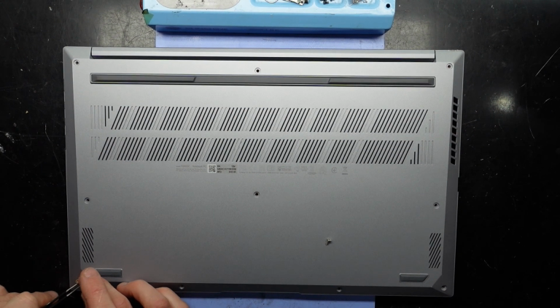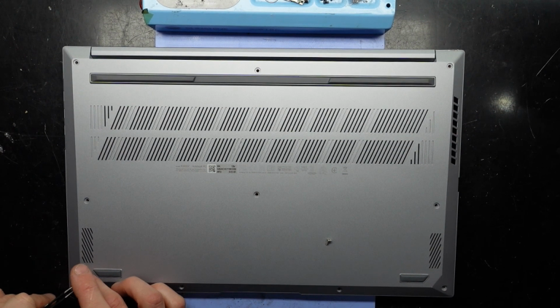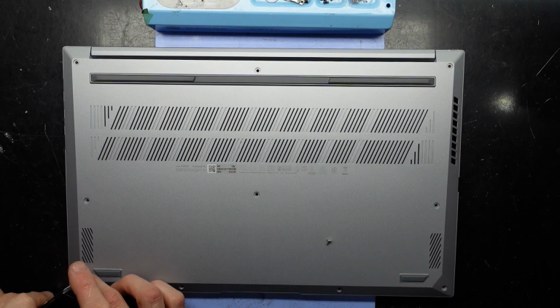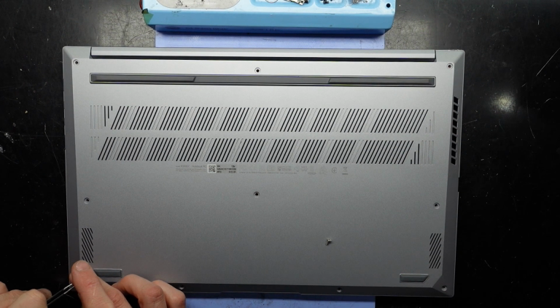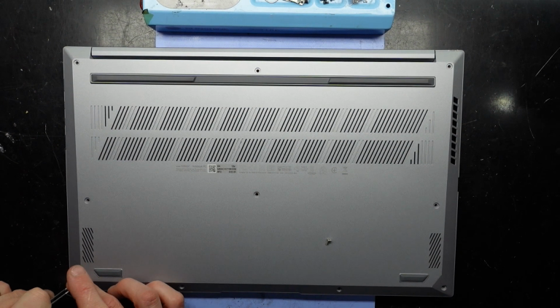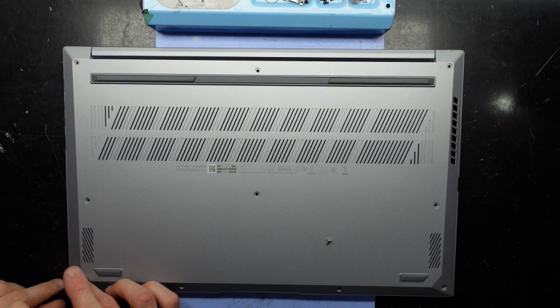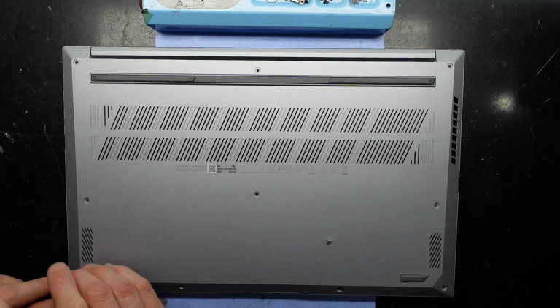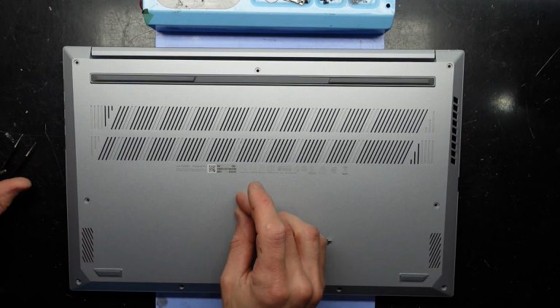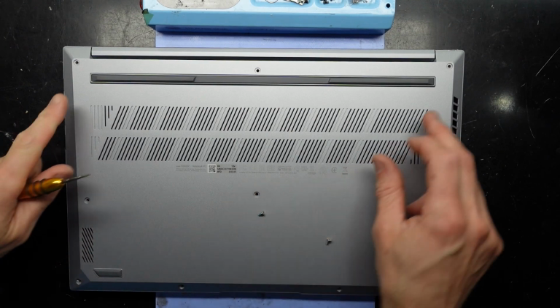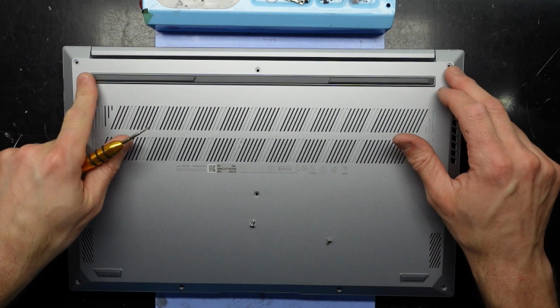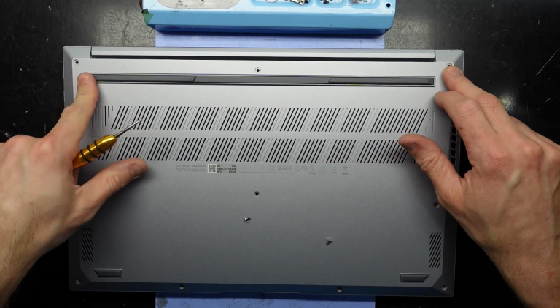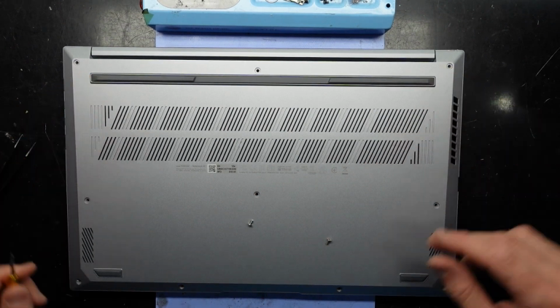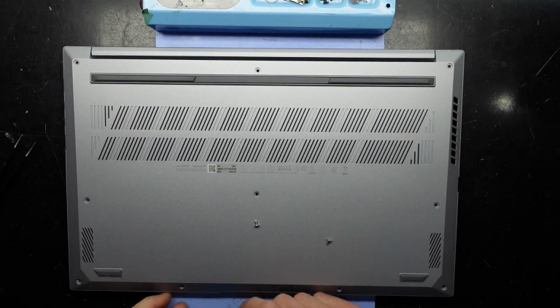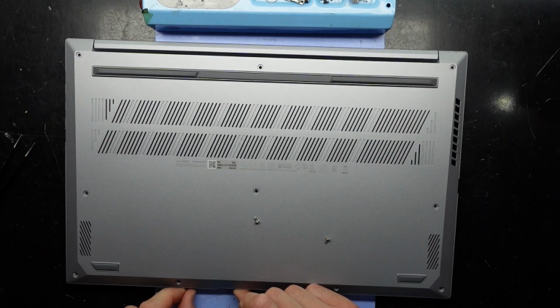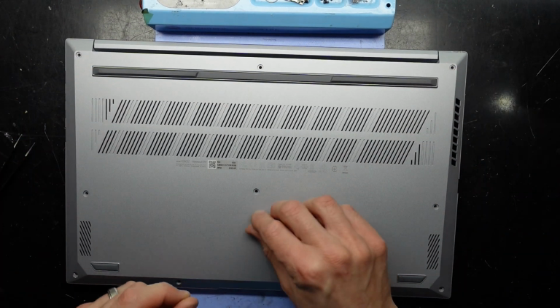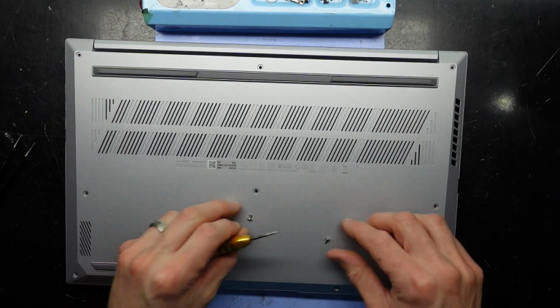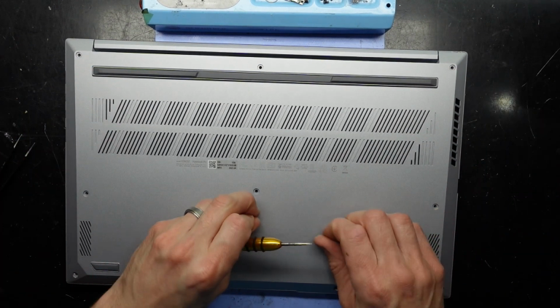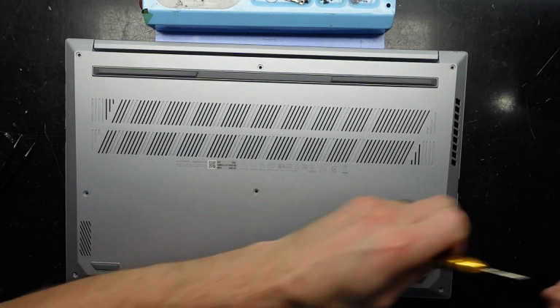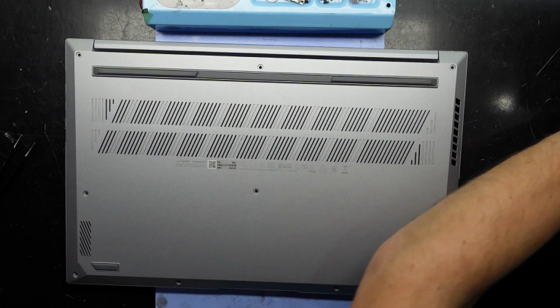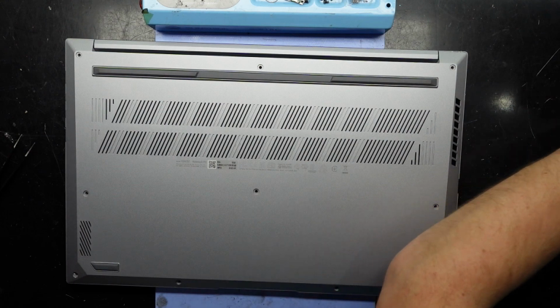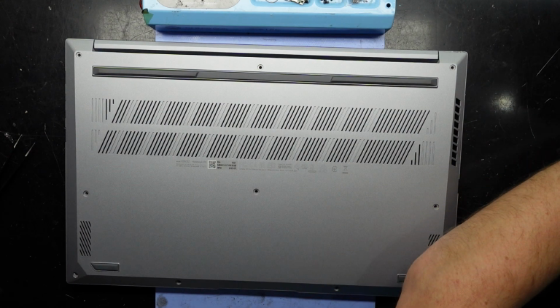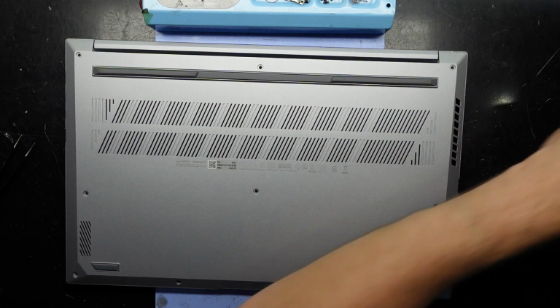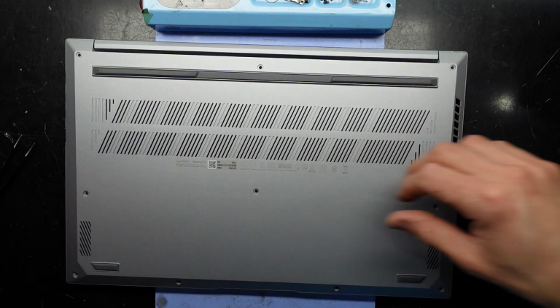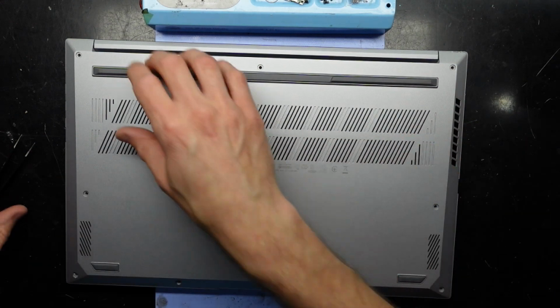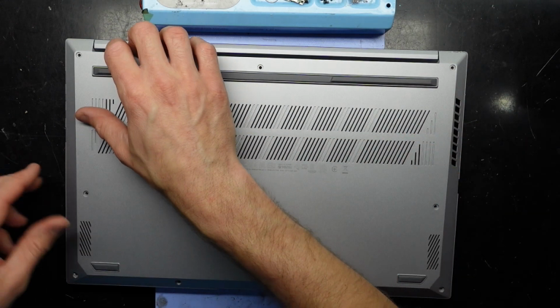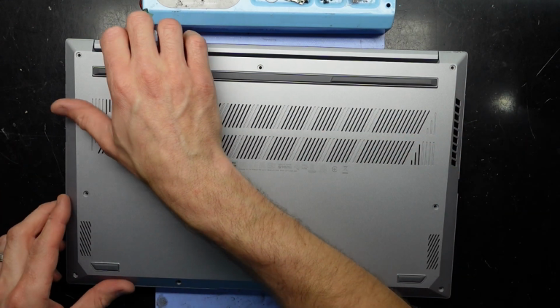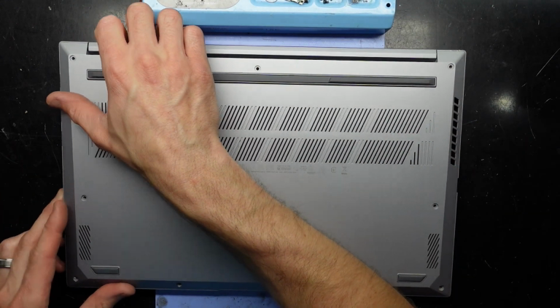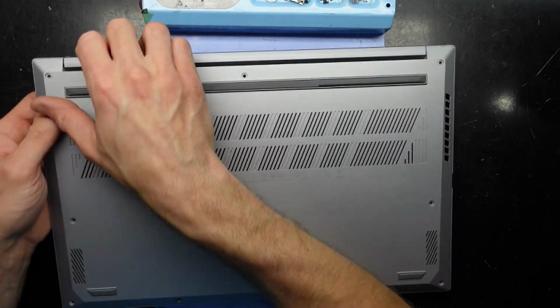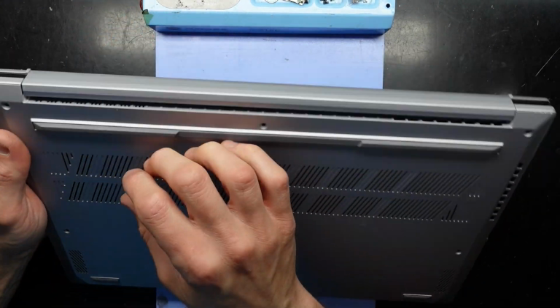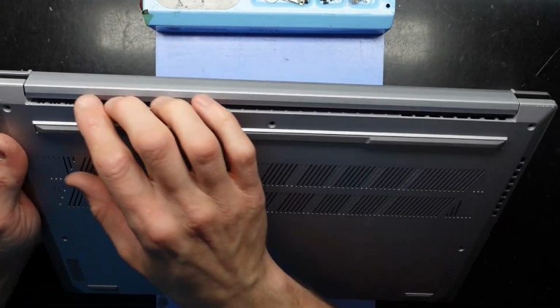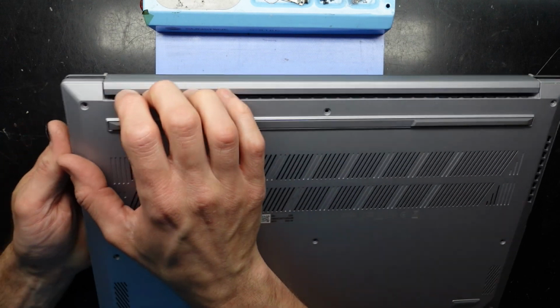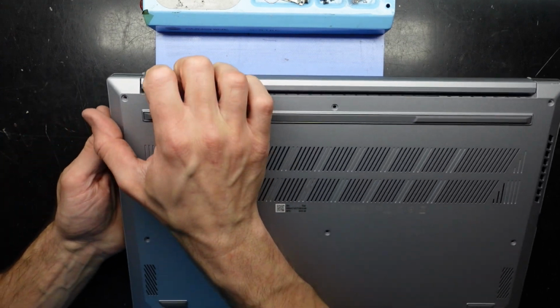One tip I will give you: if you are missing screws on the bottom of your laptop, do prioritize the parts nearest to your hinge the most. I'm going to move those screws out of the way and just try to grip and pull.